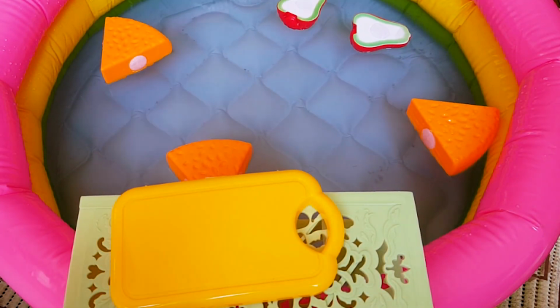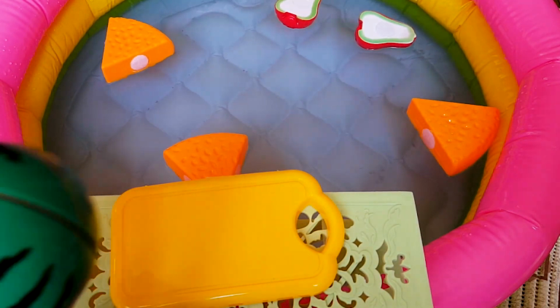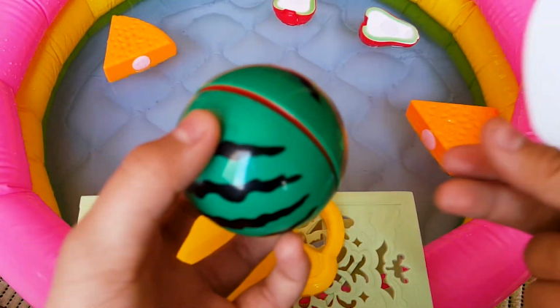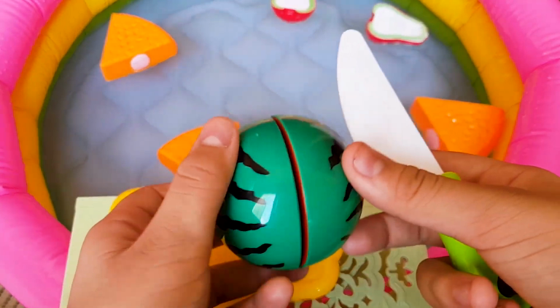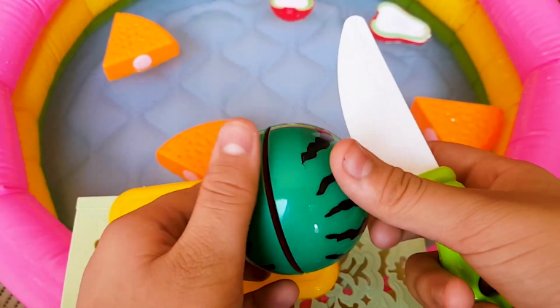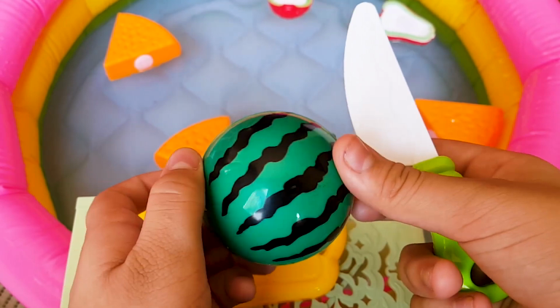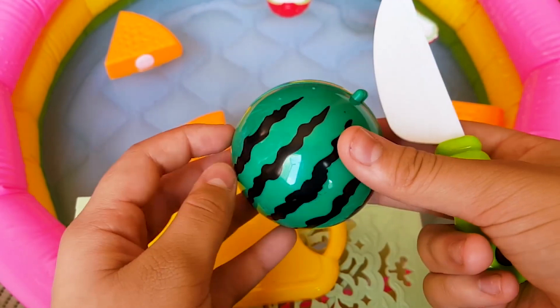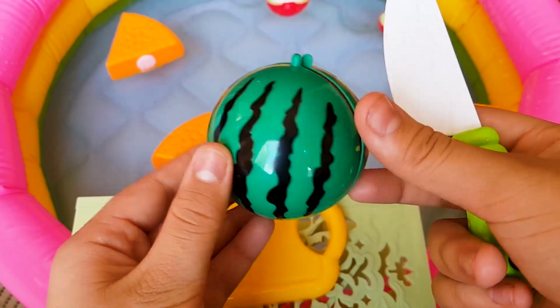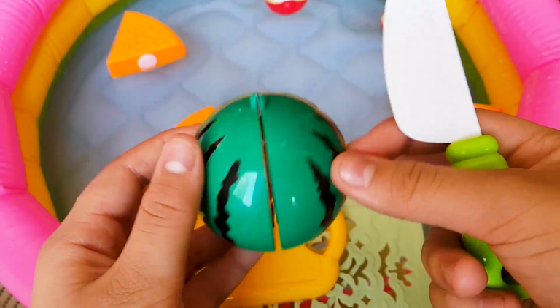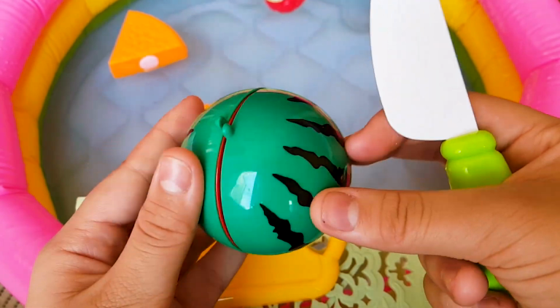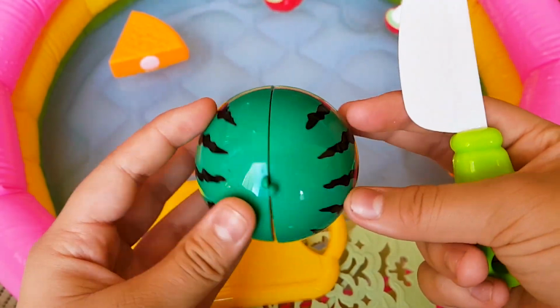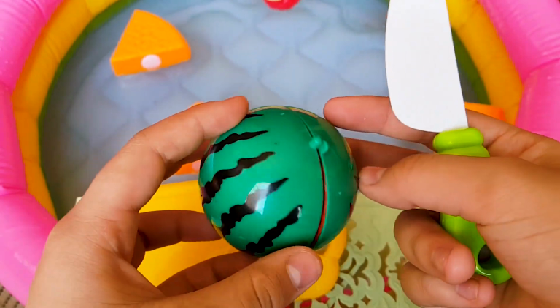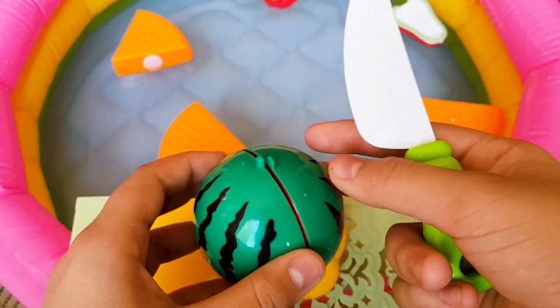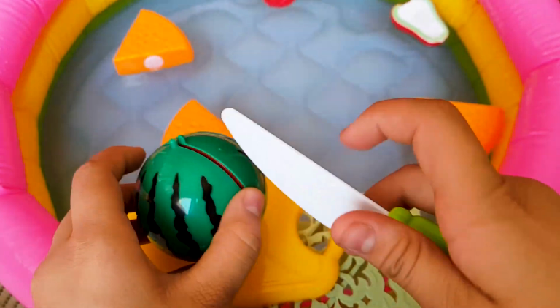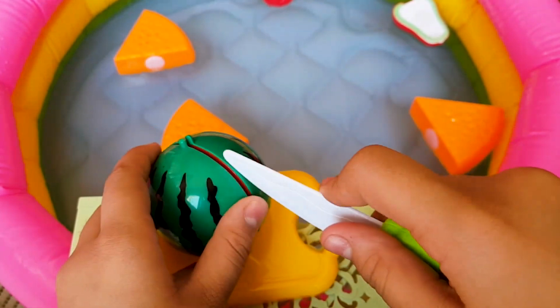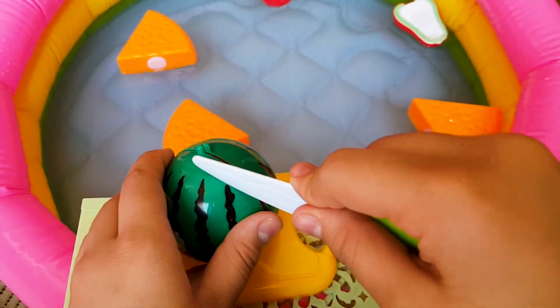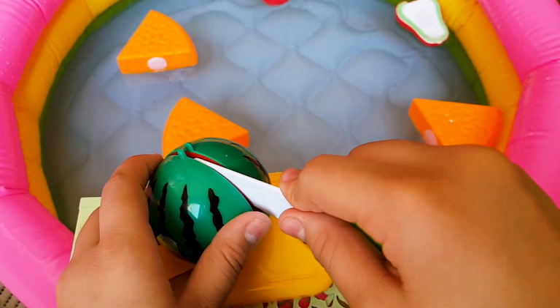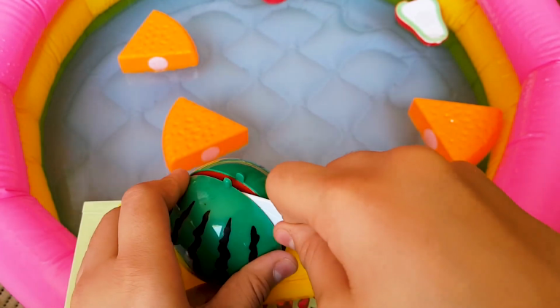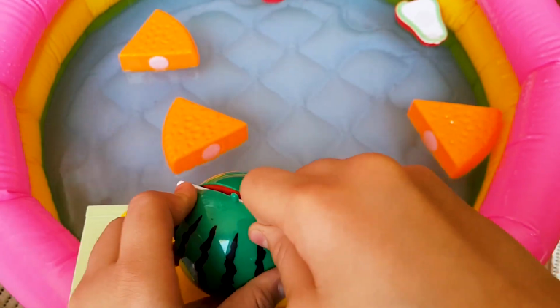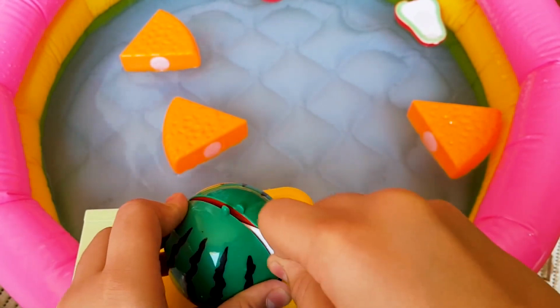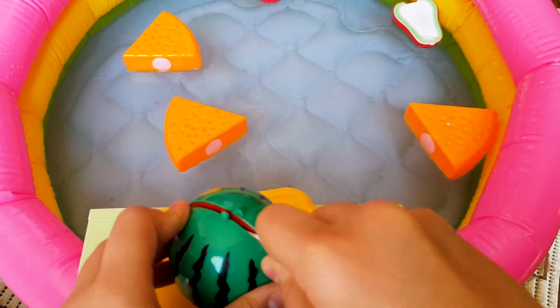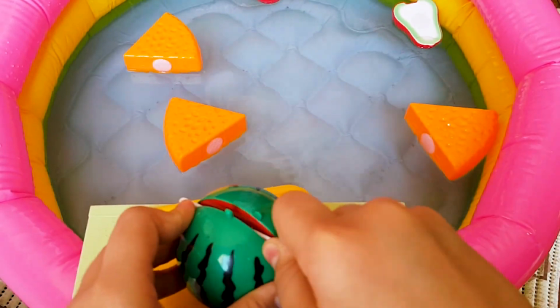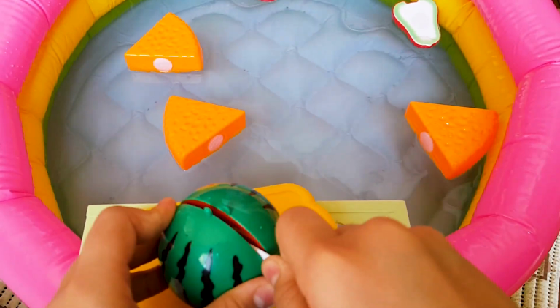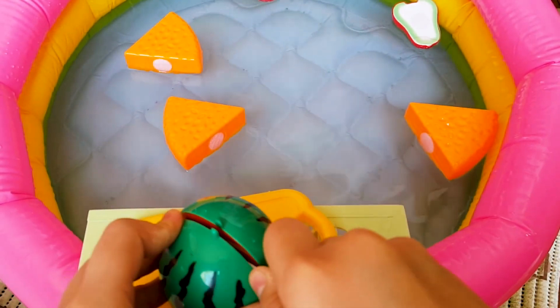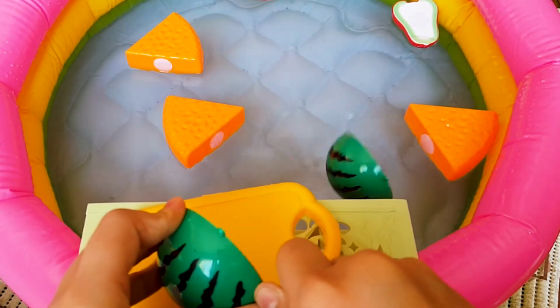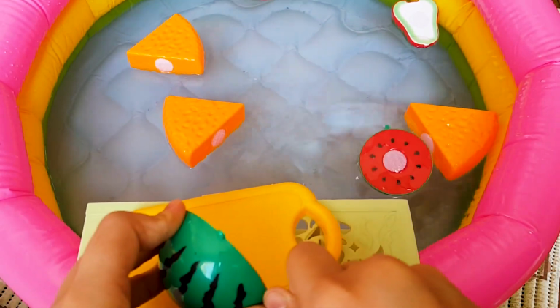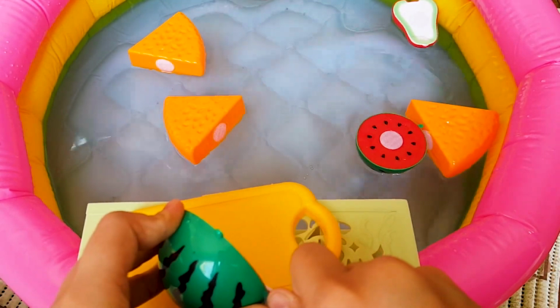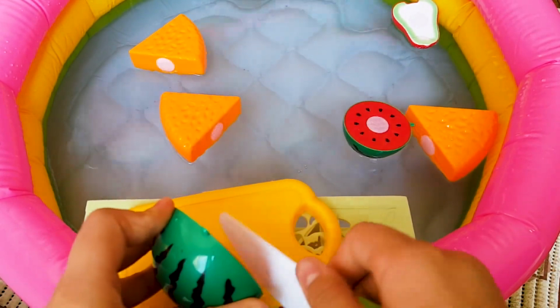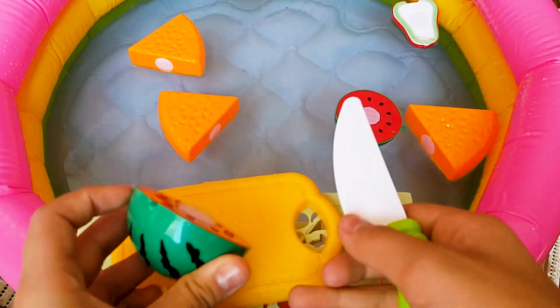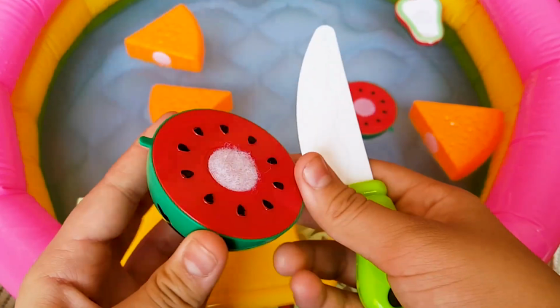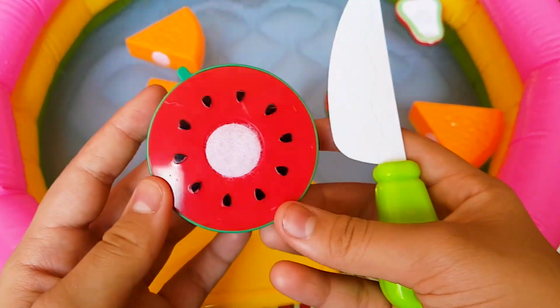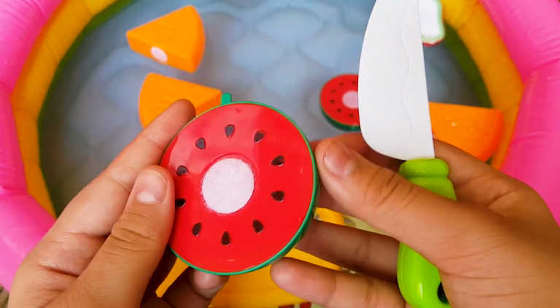This is a watermelon. It is green. Oh, what's this? It's red inside with some black seeds.